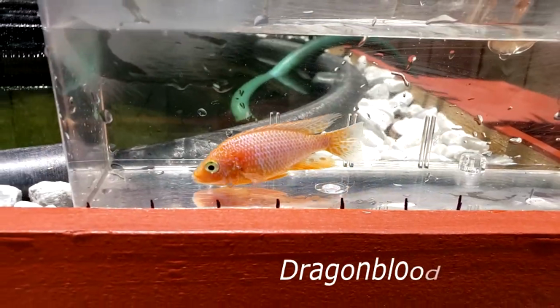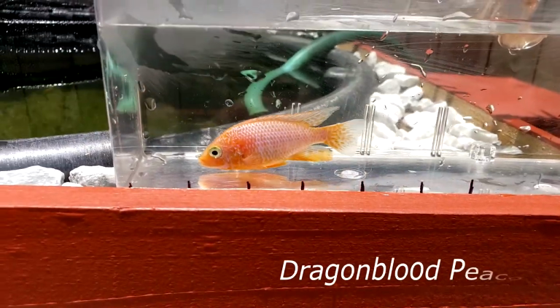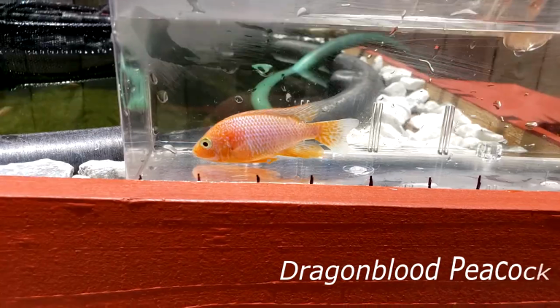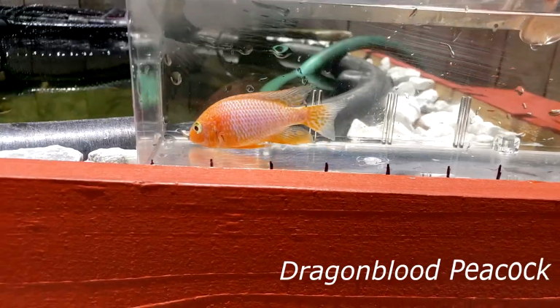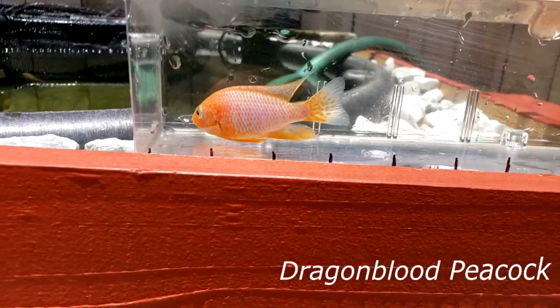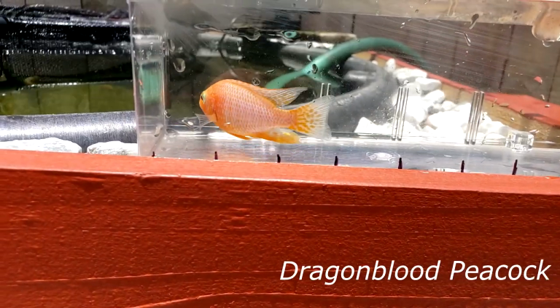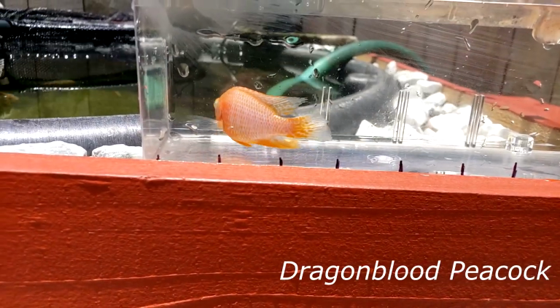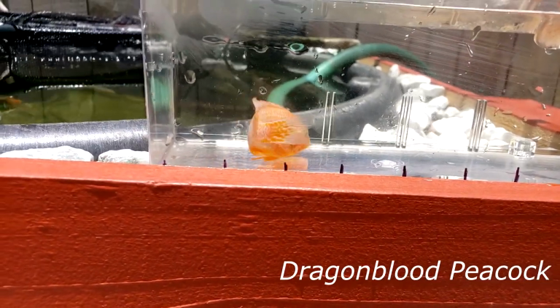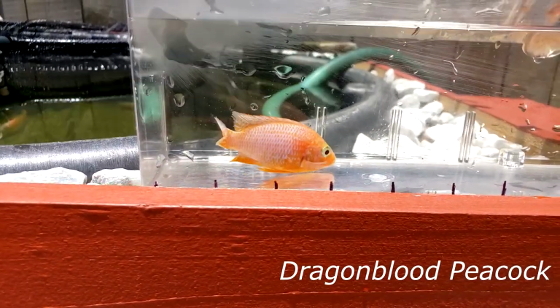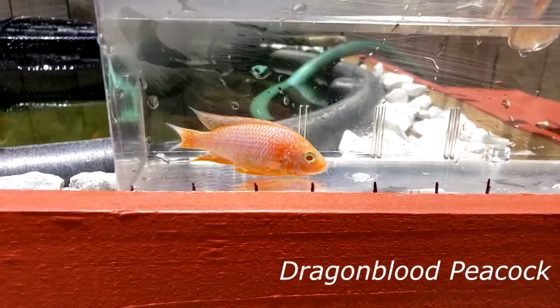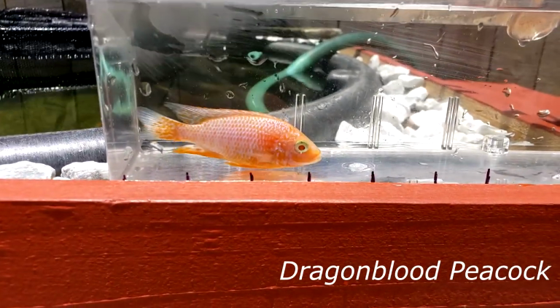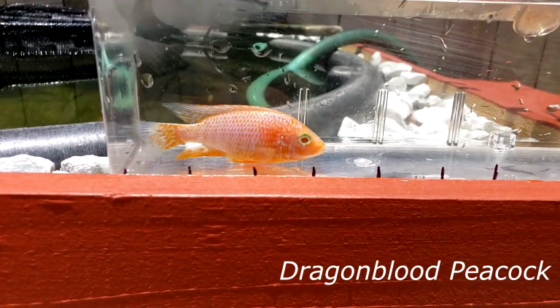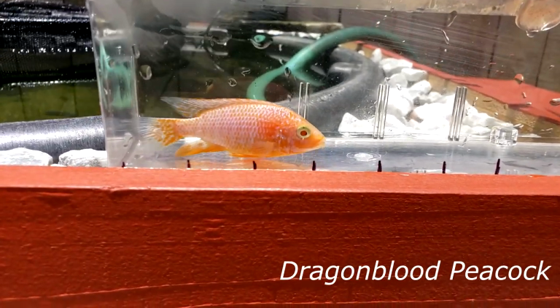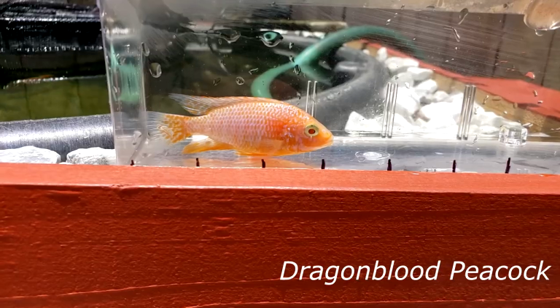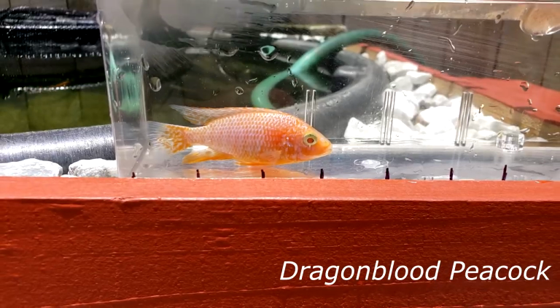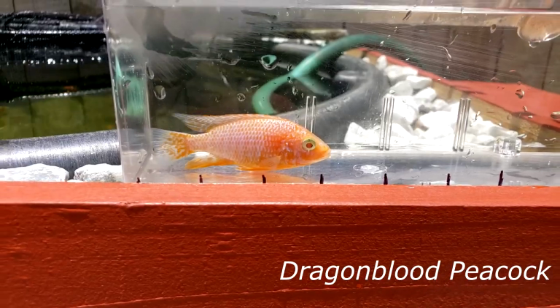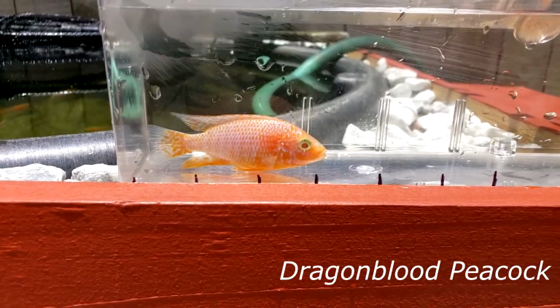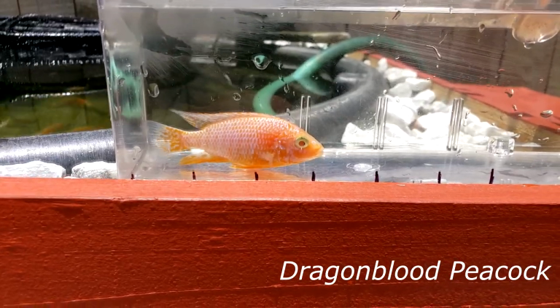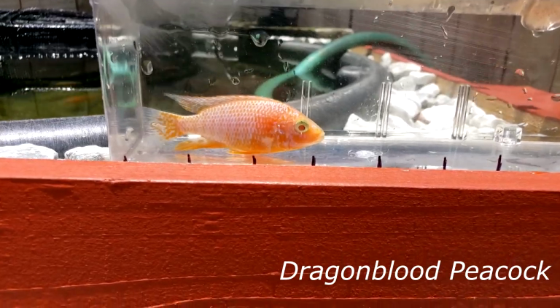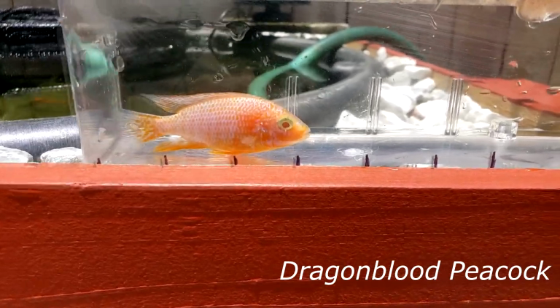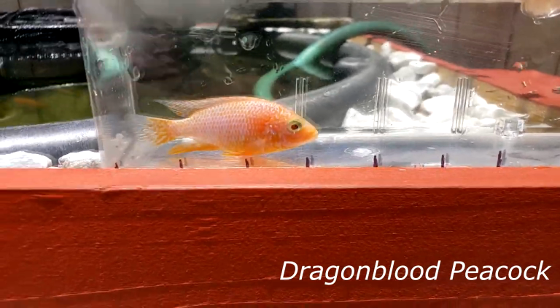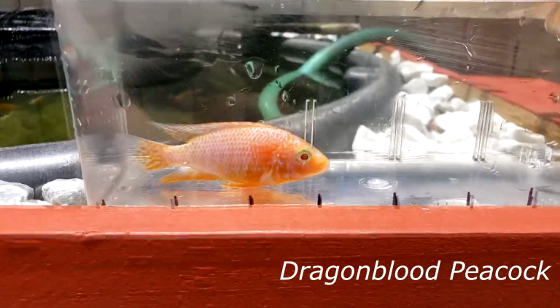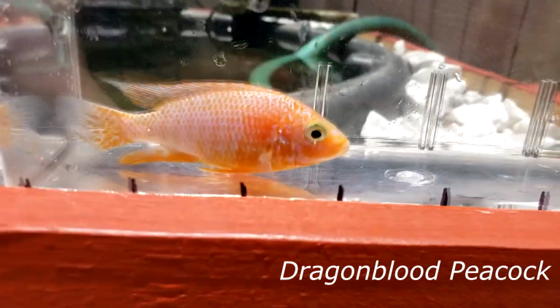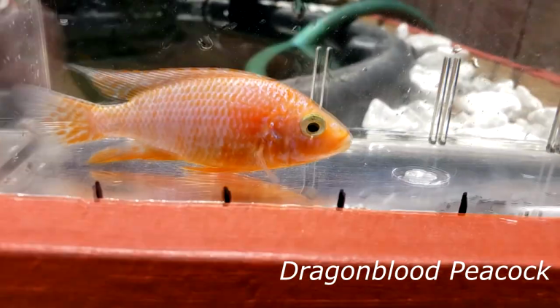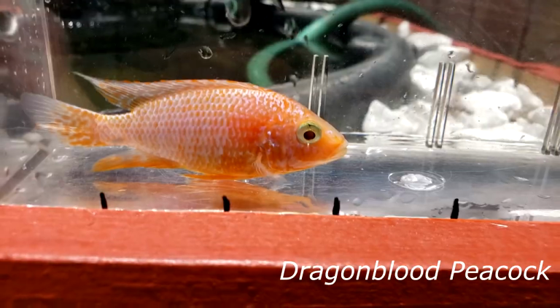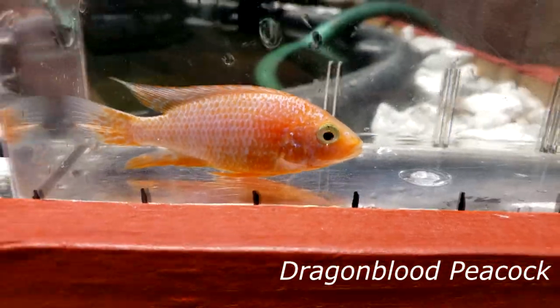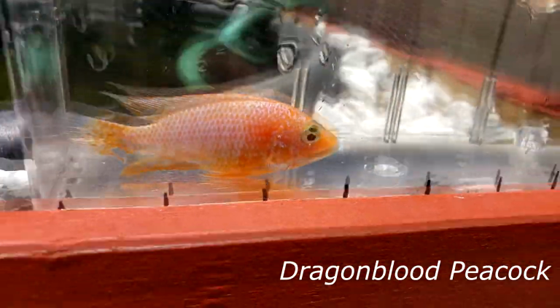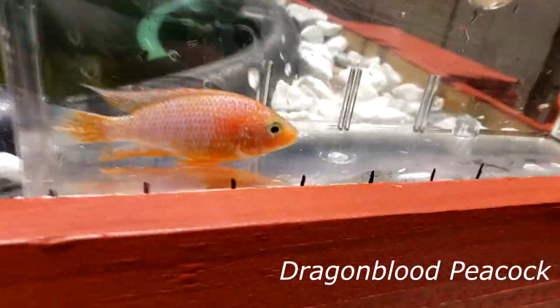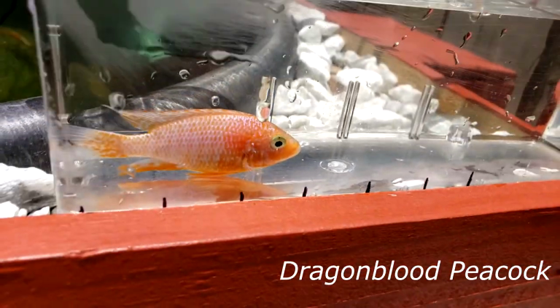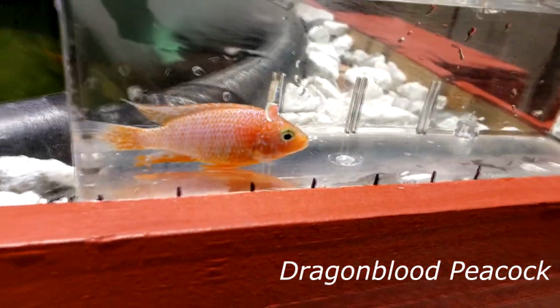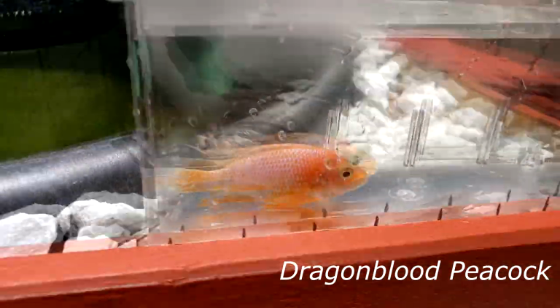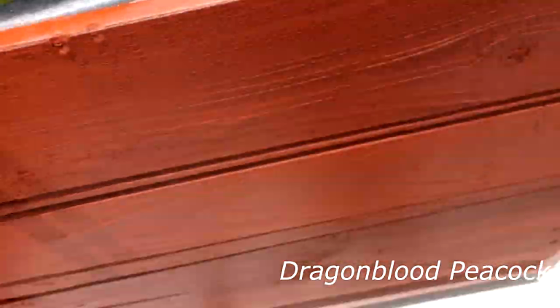Here we're looking at the dominant male of the group of dragon bloods that I got this past week. This guy is about three, three and a half inches or so. Each one of those little marks there is exactly one inch. It looks like he's three there, but he's off against the glass.